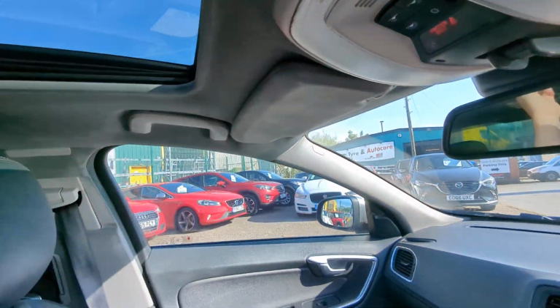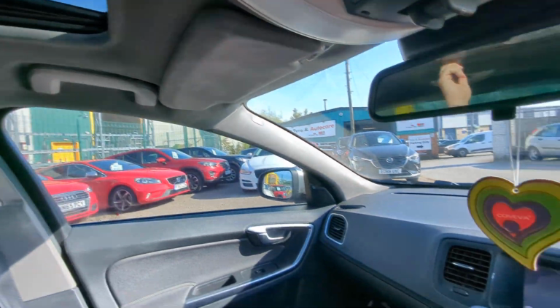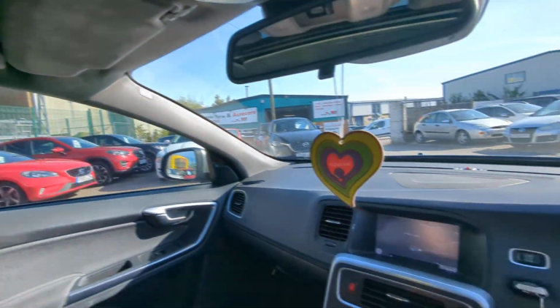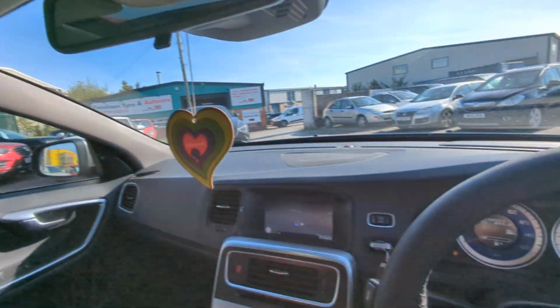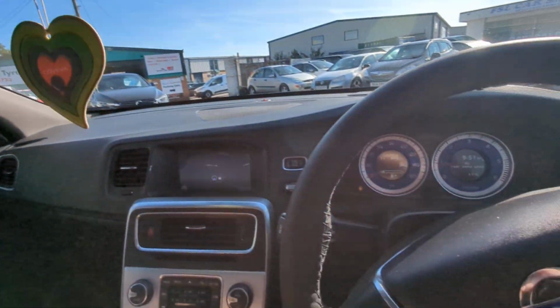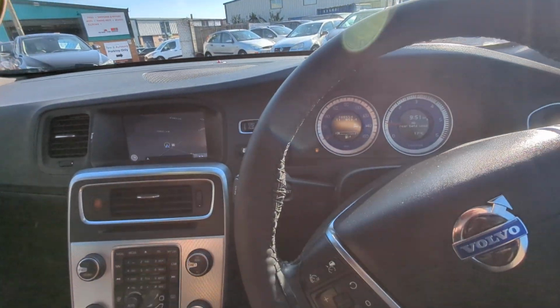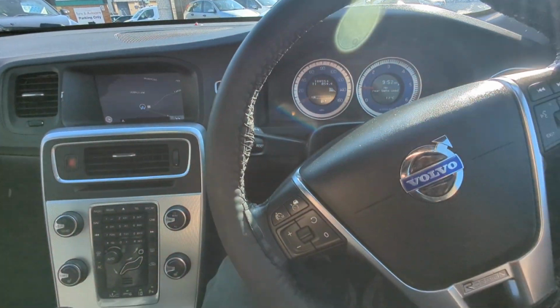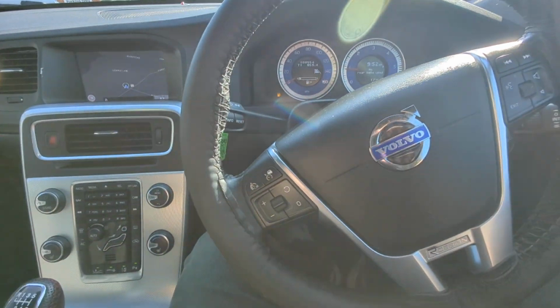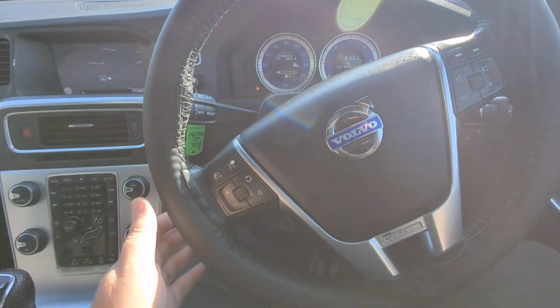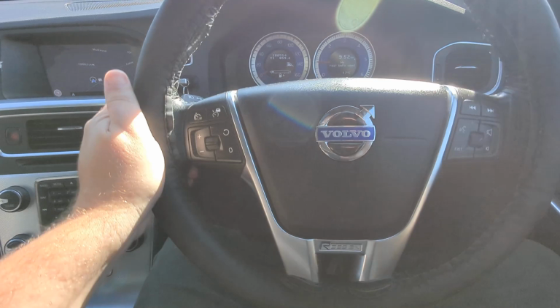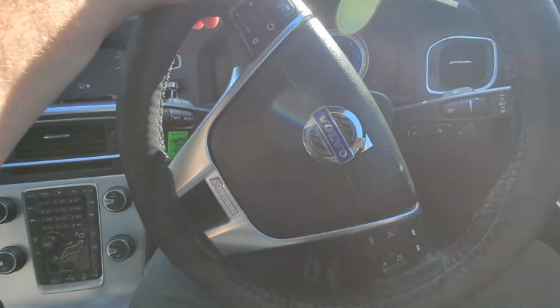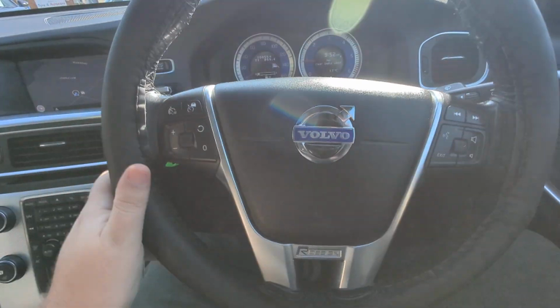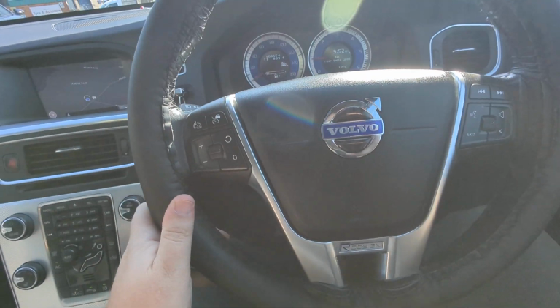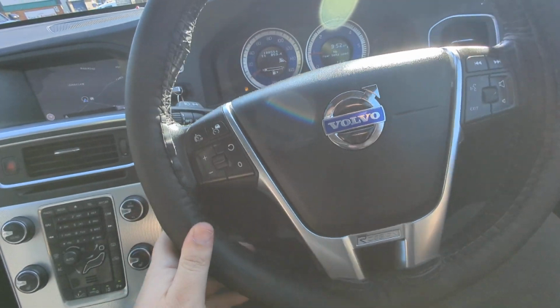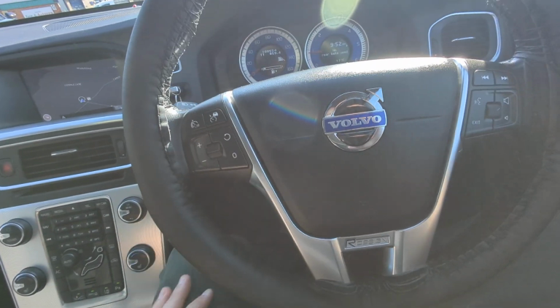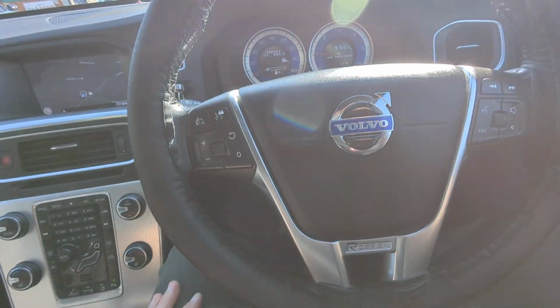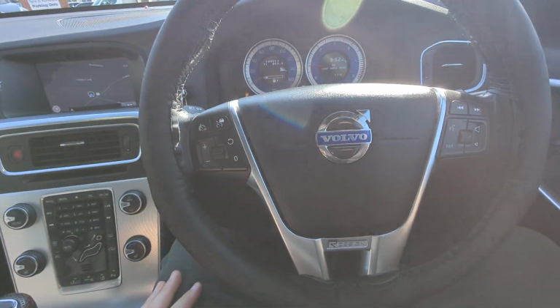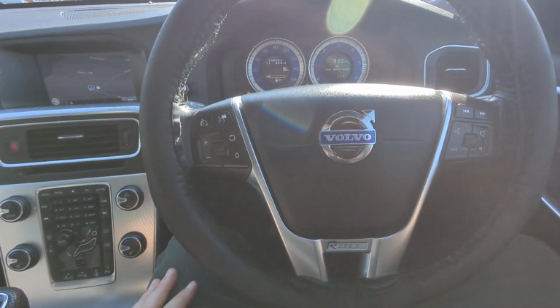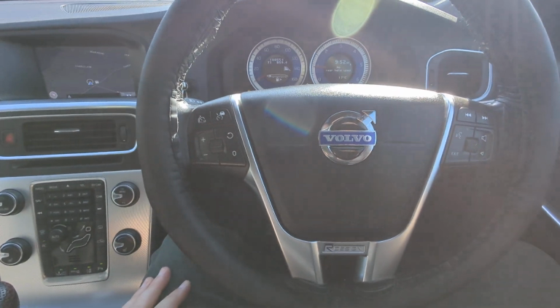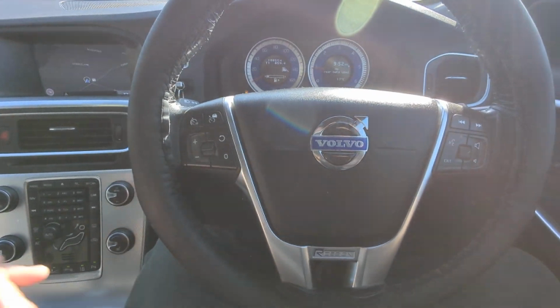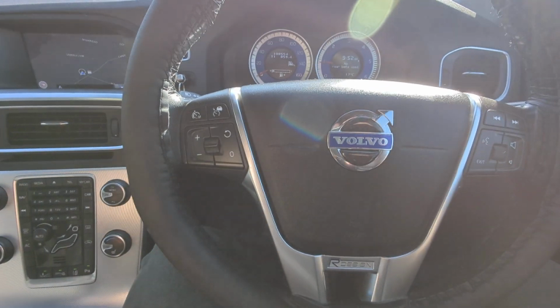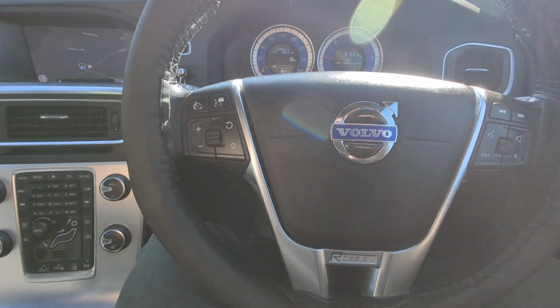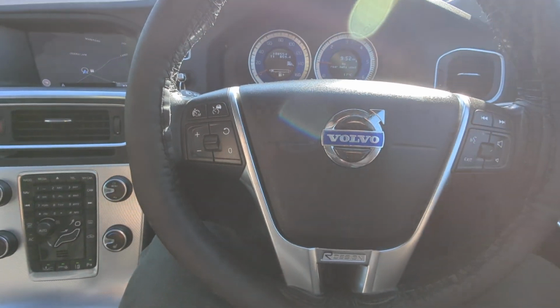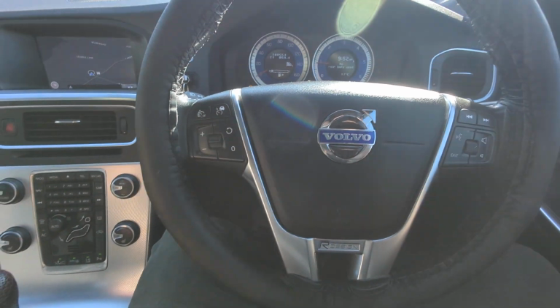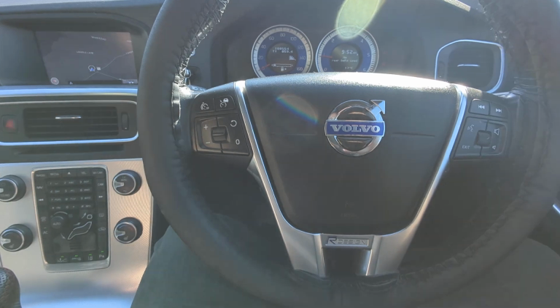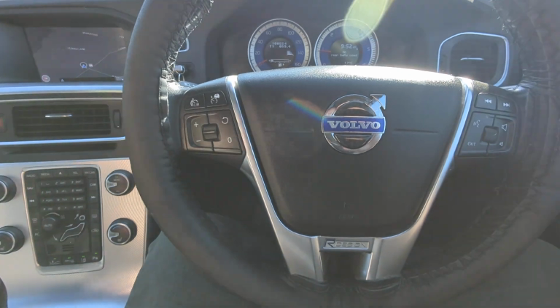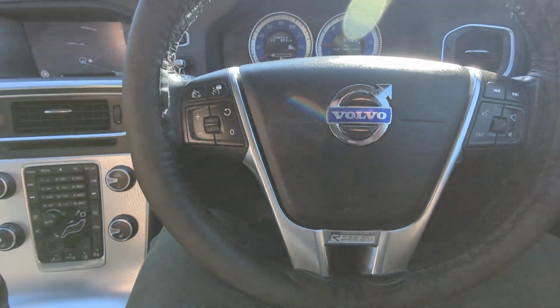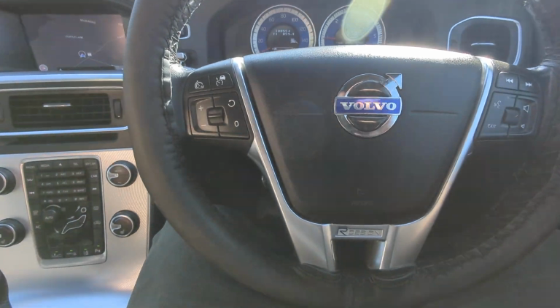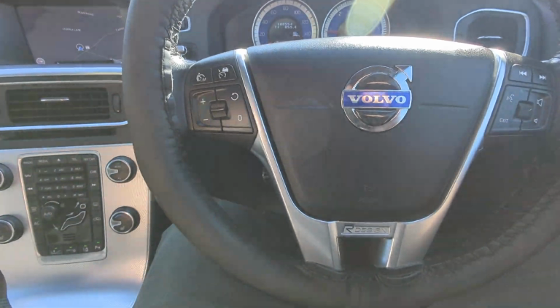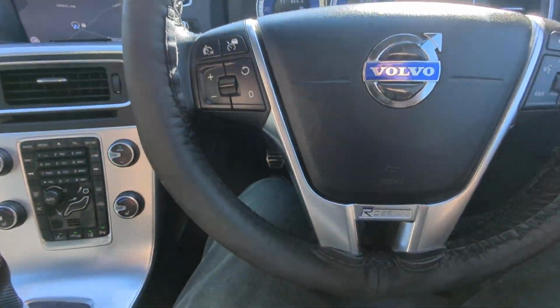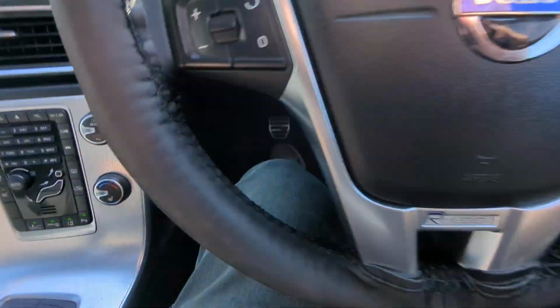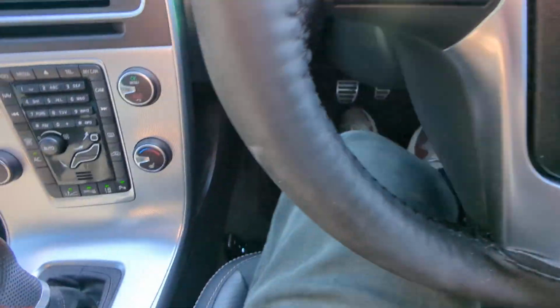And that's everything I can see on the car. Quite an interesting one for a part exchange of this sort of value. Lovely history, enthusiast owned.